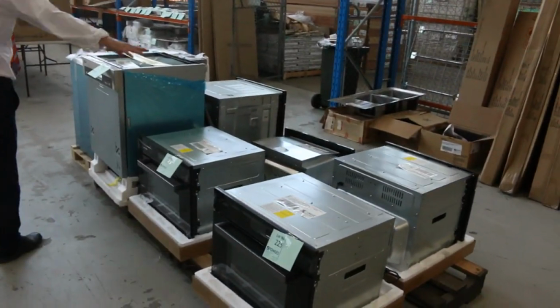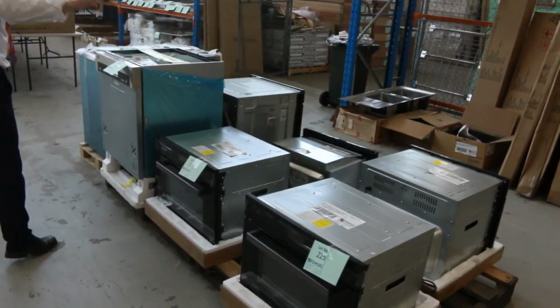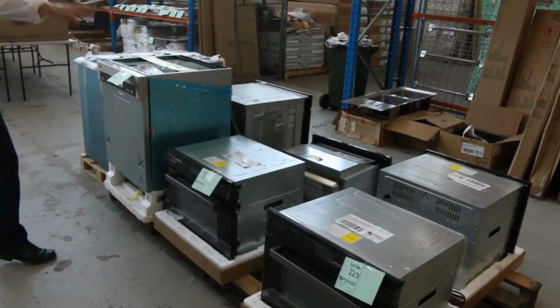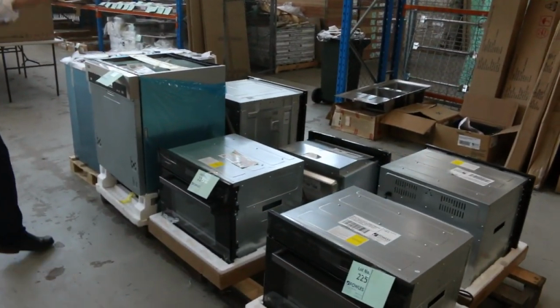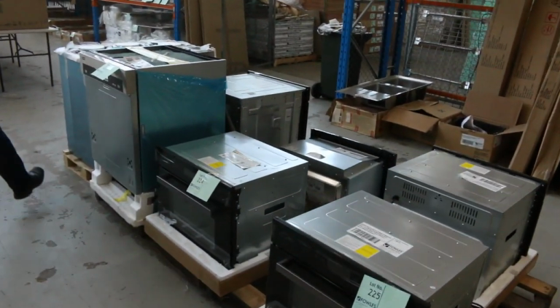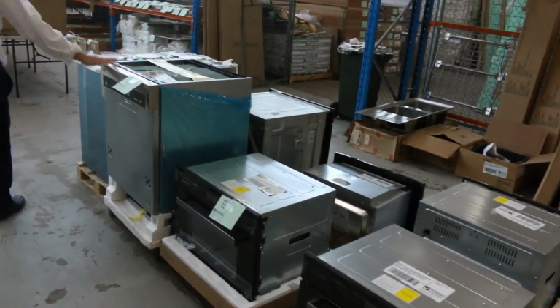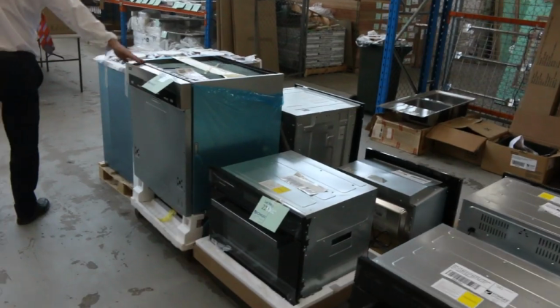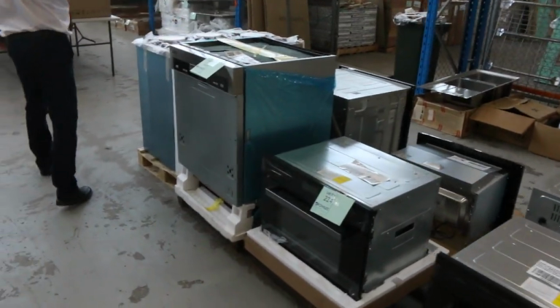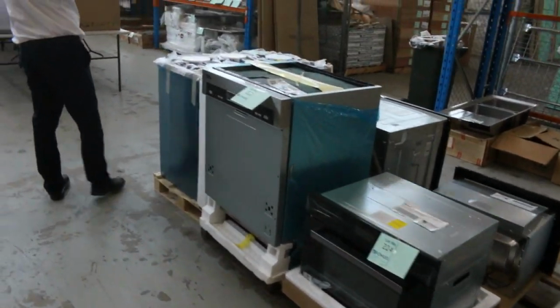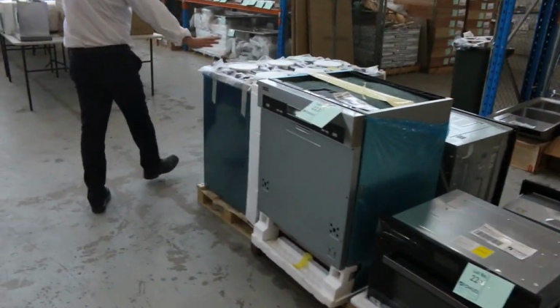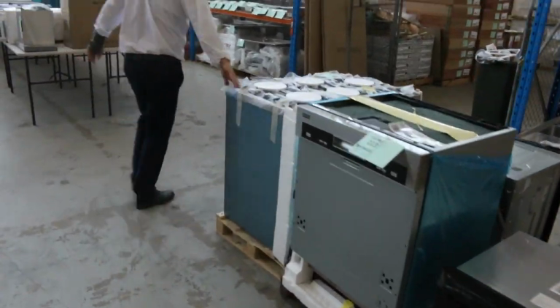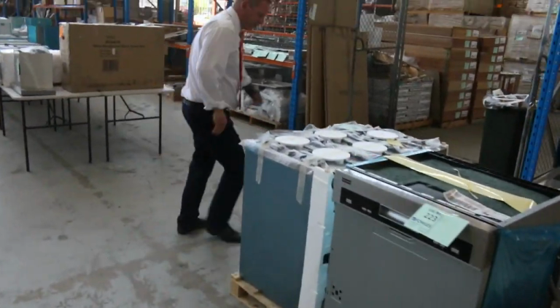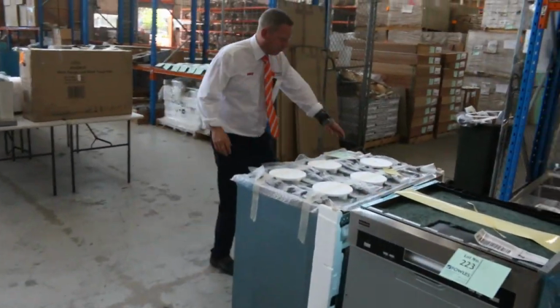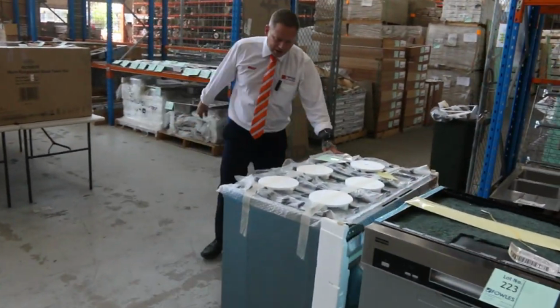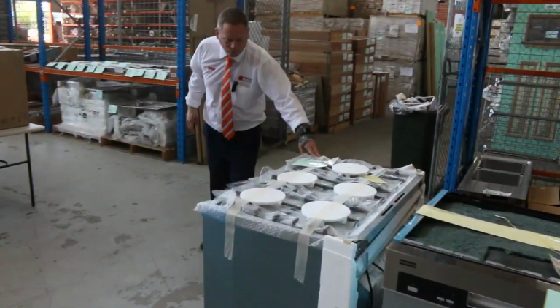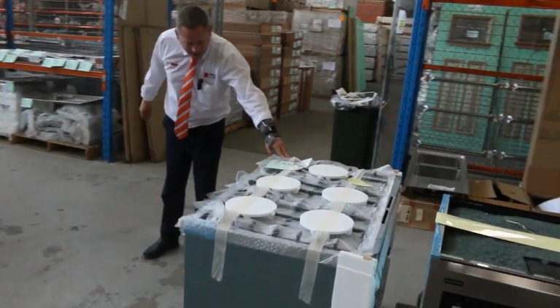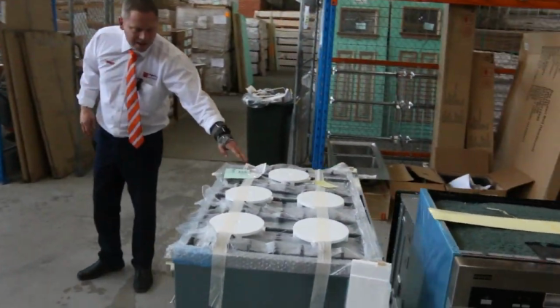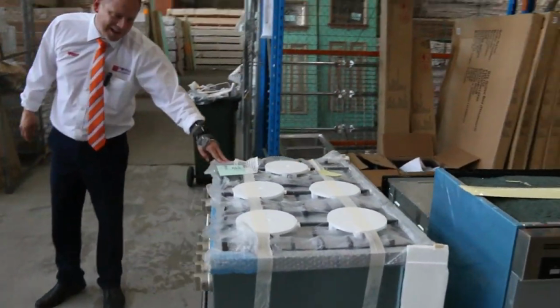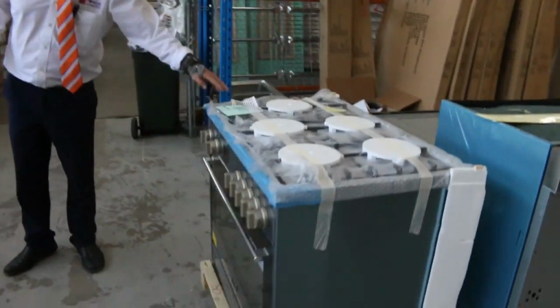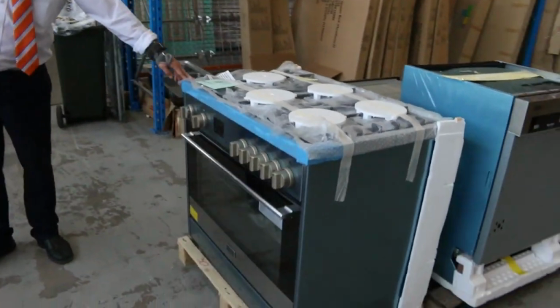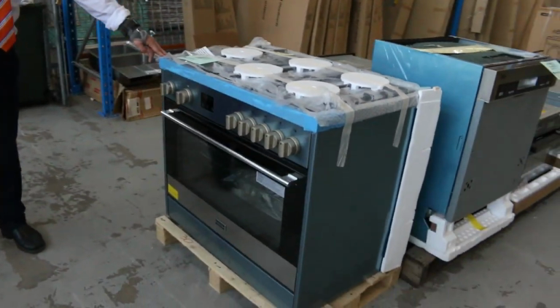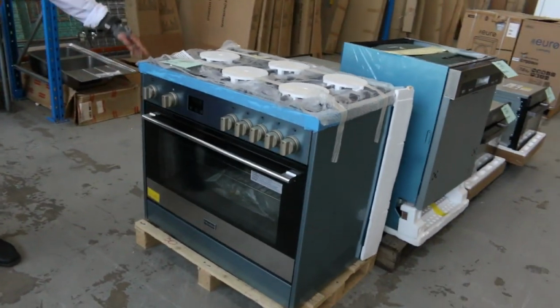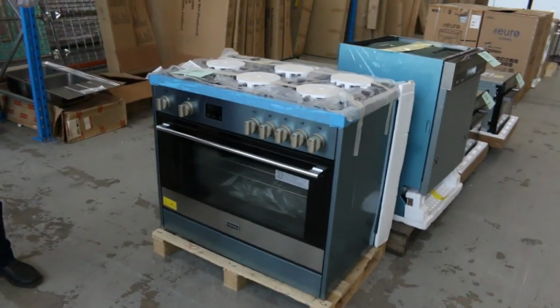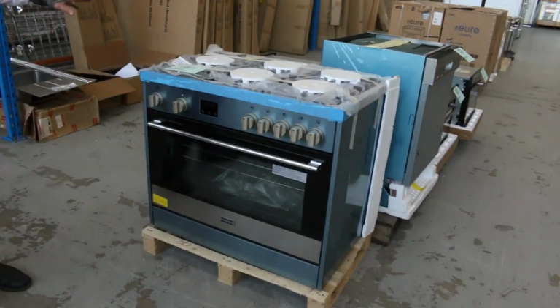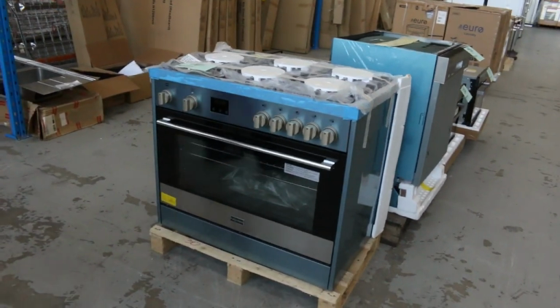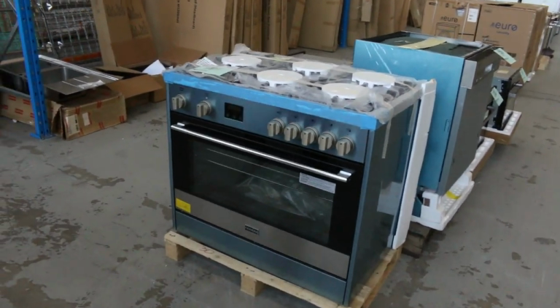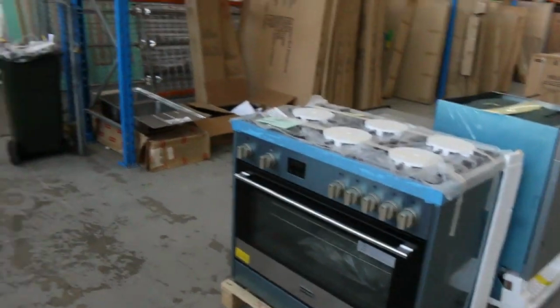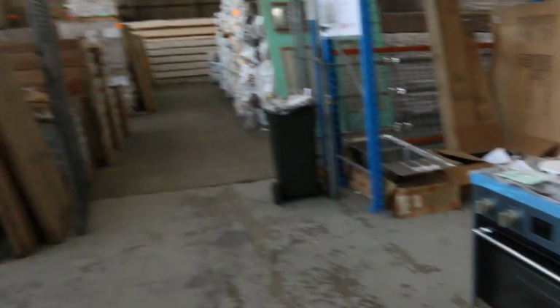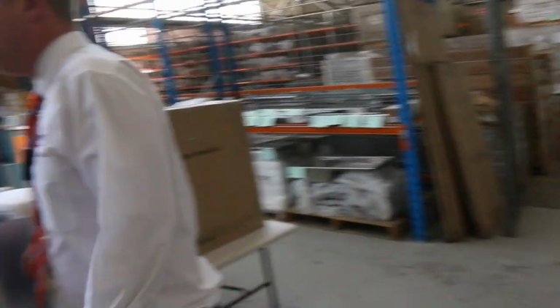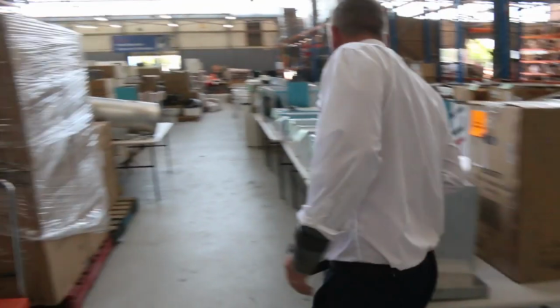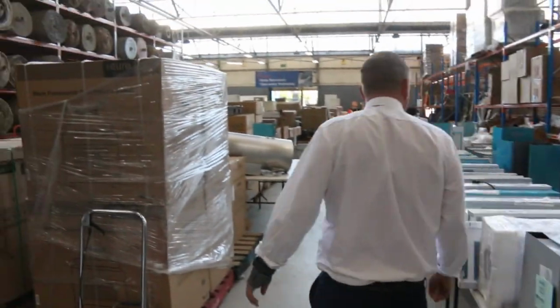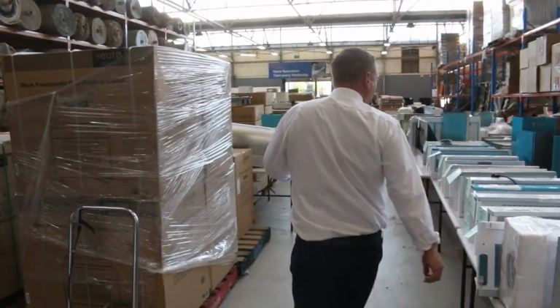Through here, built-in microwaves. There's an integrated dishwasher out of Franke on the end here. This is a beautiful Franke freestanding gas cooker — the 900mm gas cooker. Really nice unit. You'll bag yourself a bargain in the cooking area tomorrow.